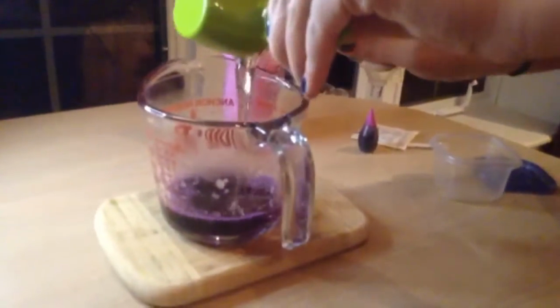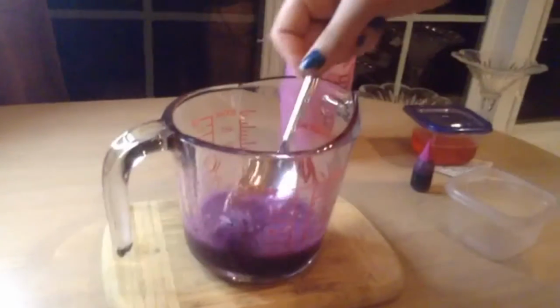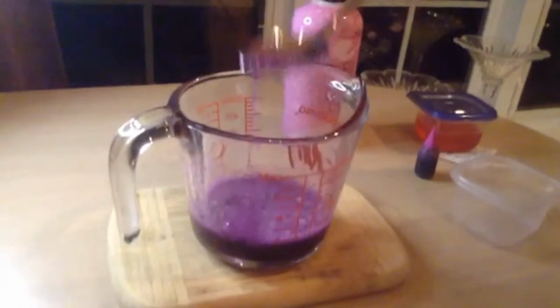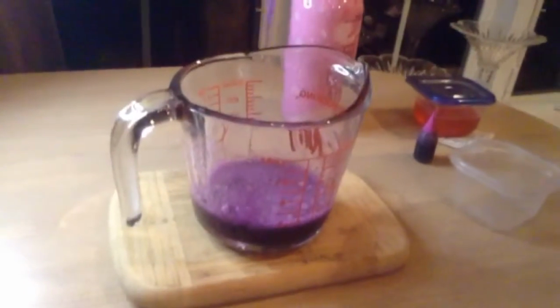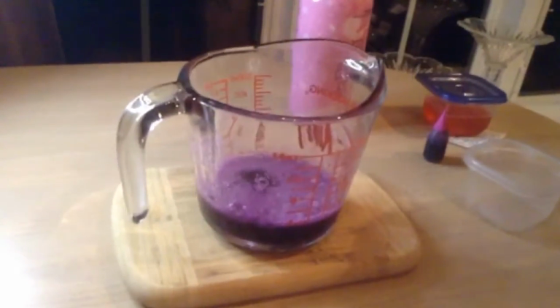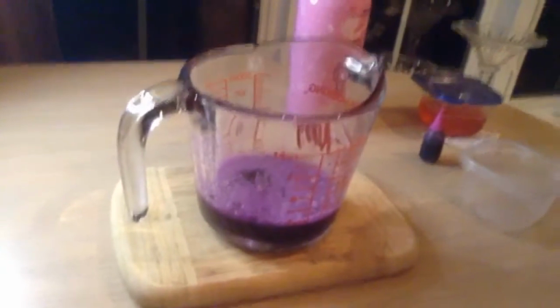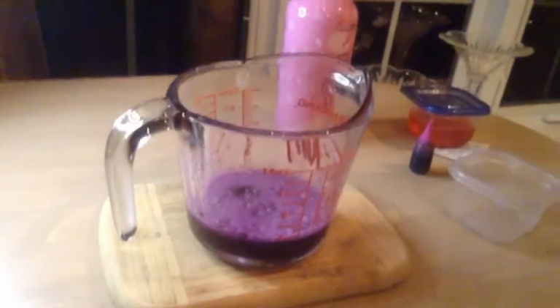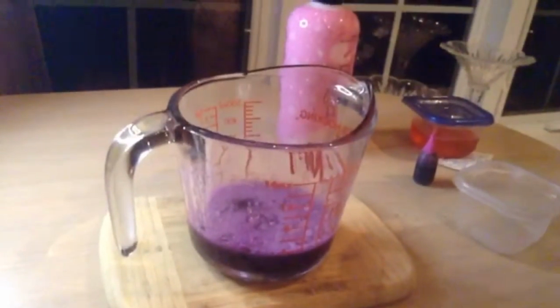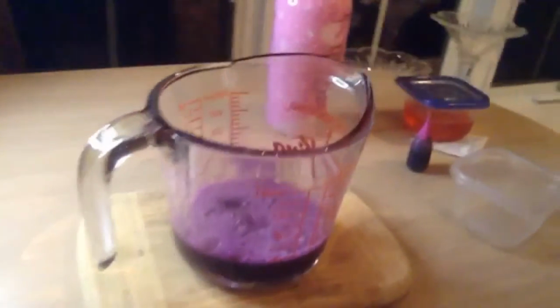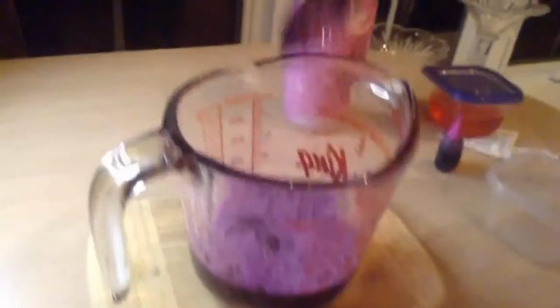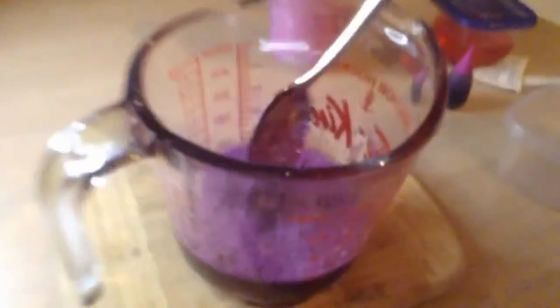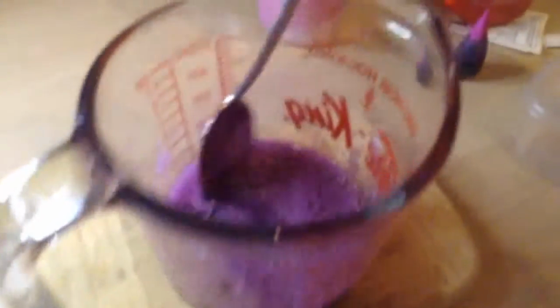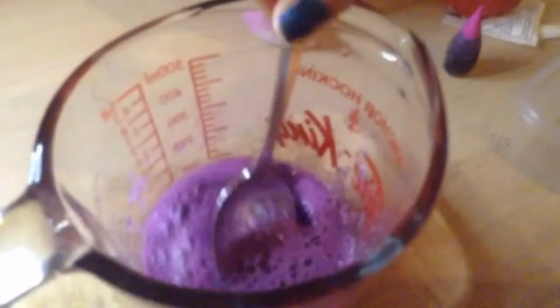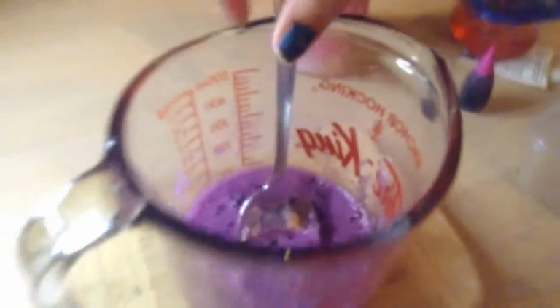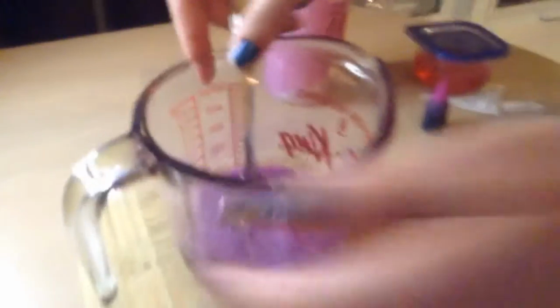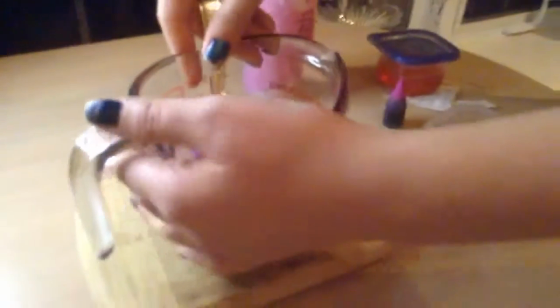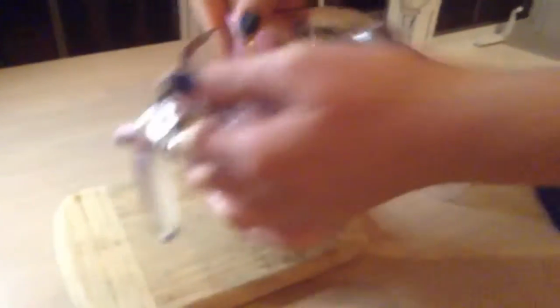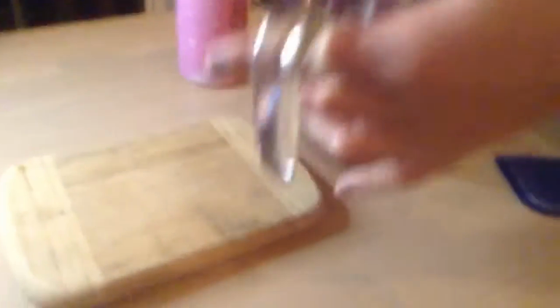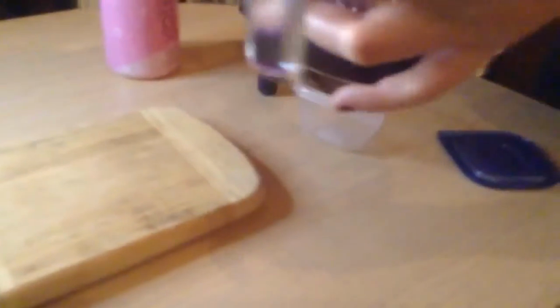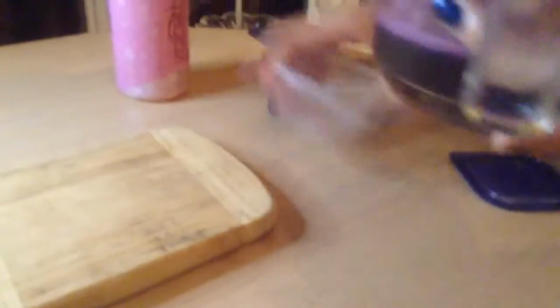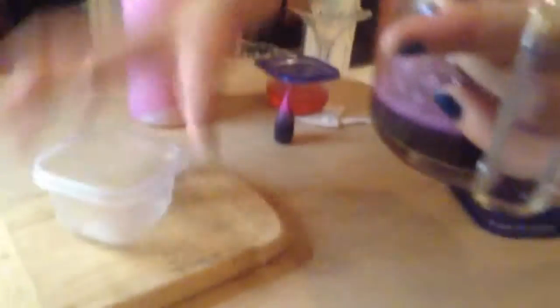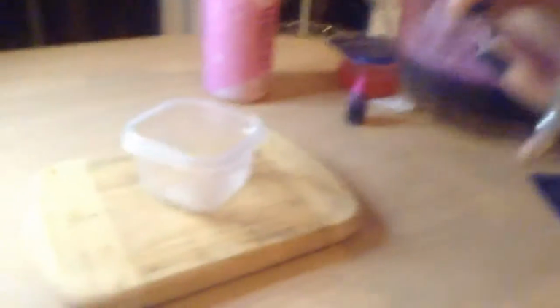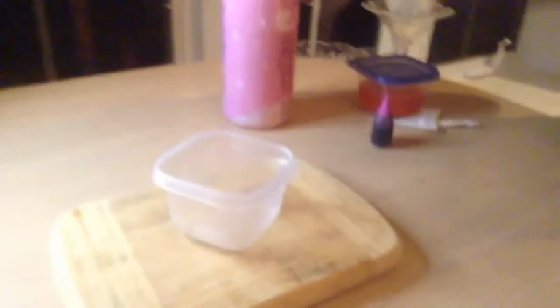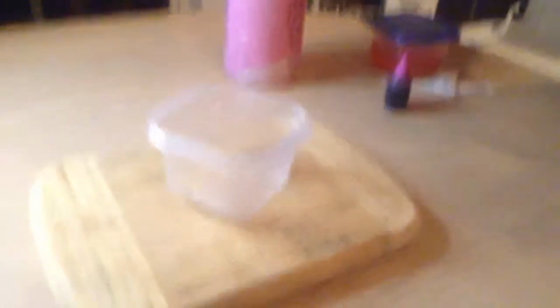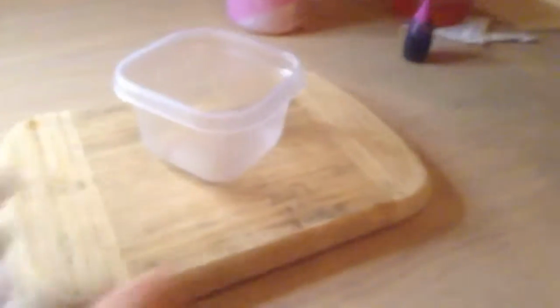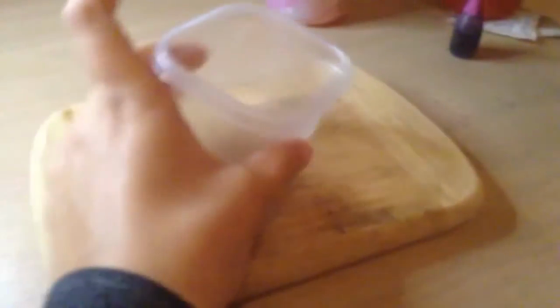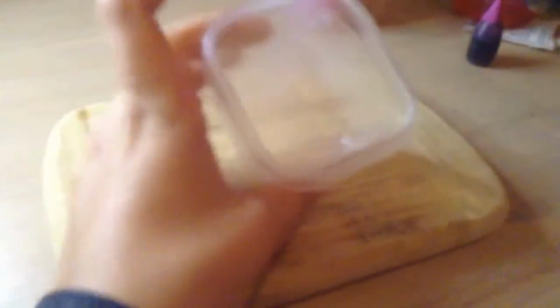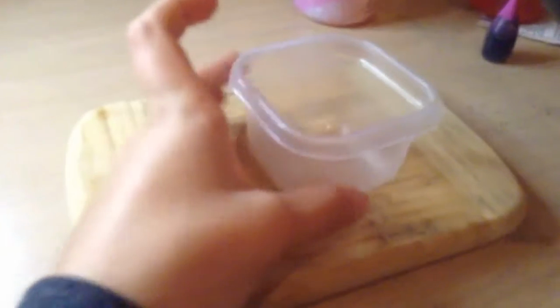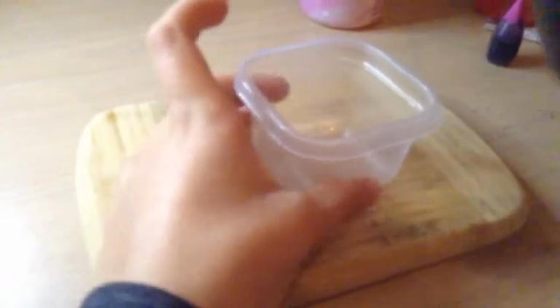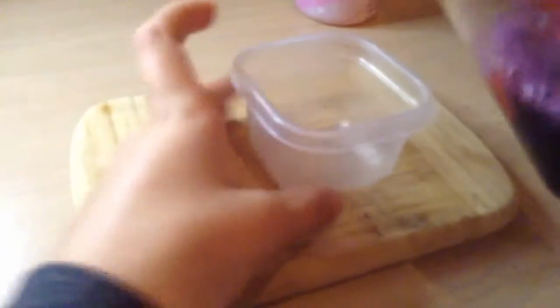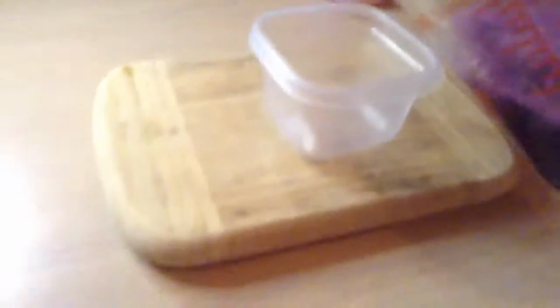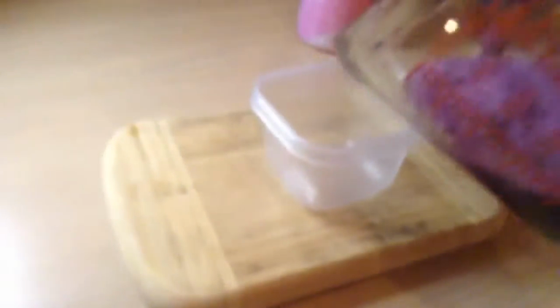Once your mixture is all smooth and fully combined, you are going to pour it into your small square container, or any shape.